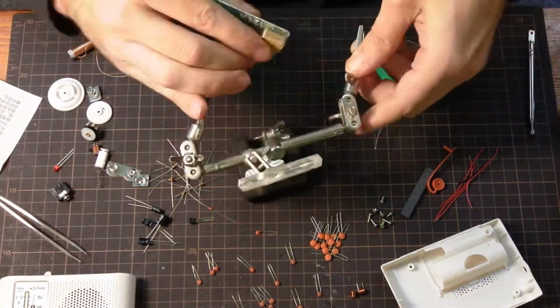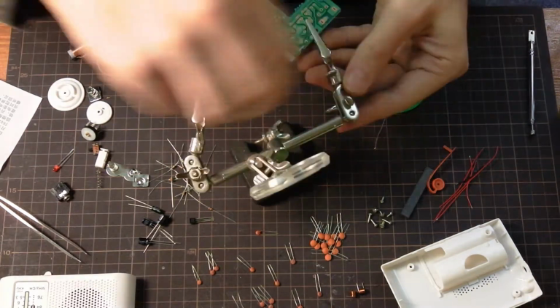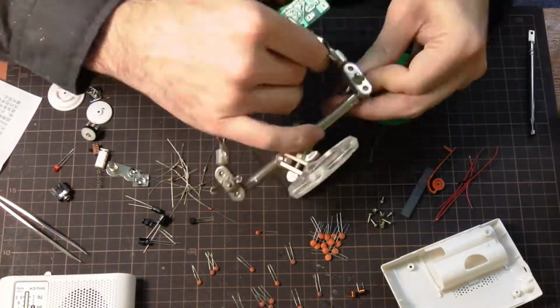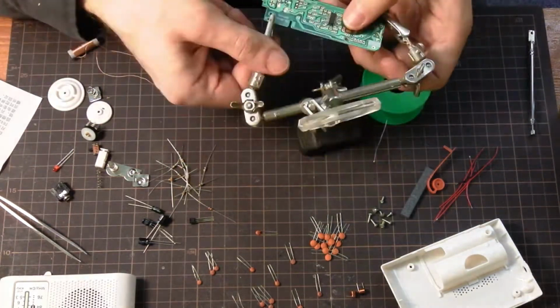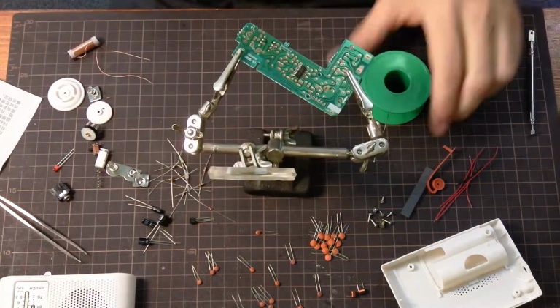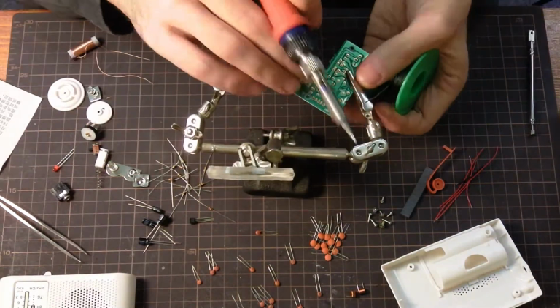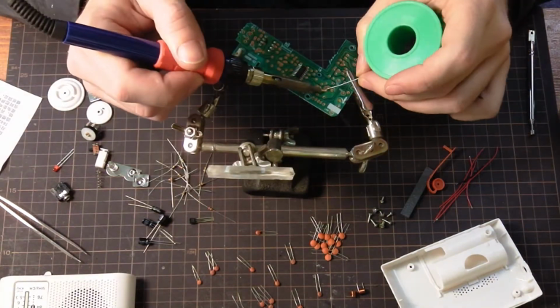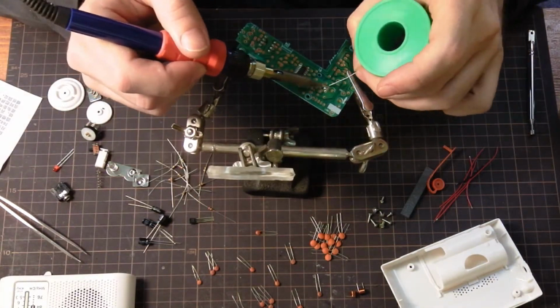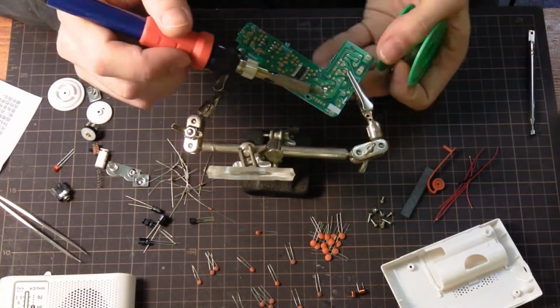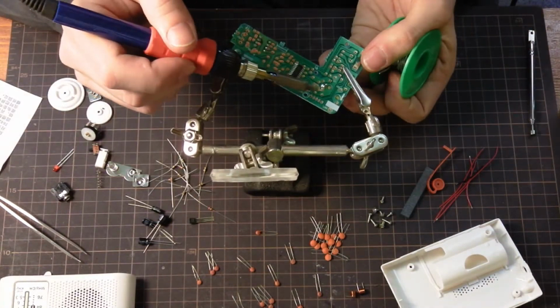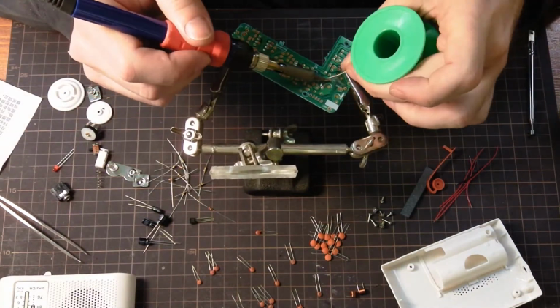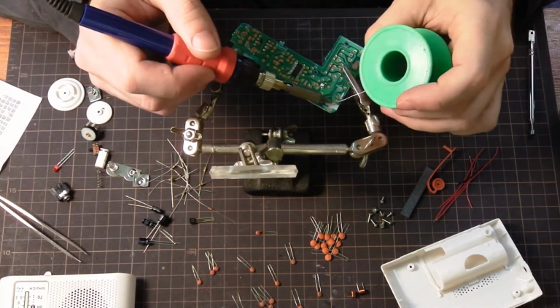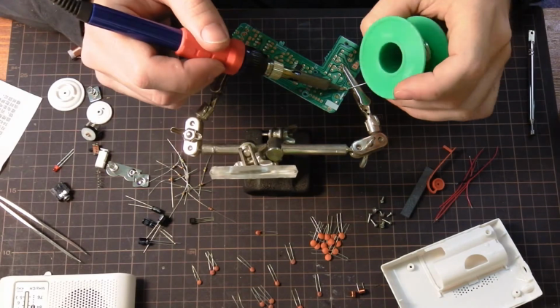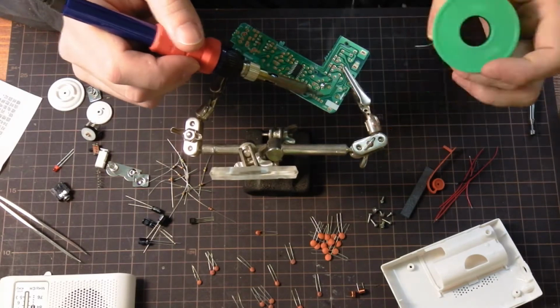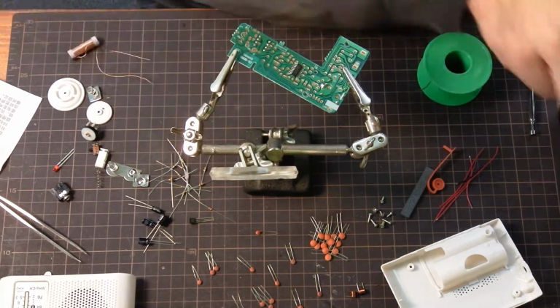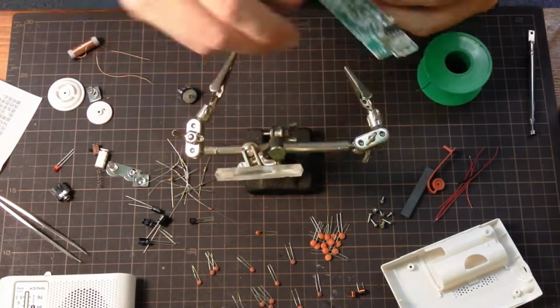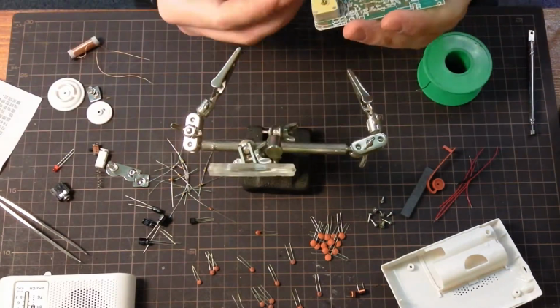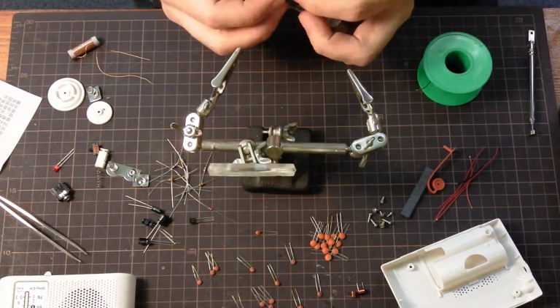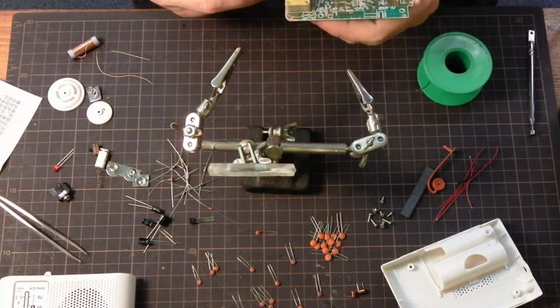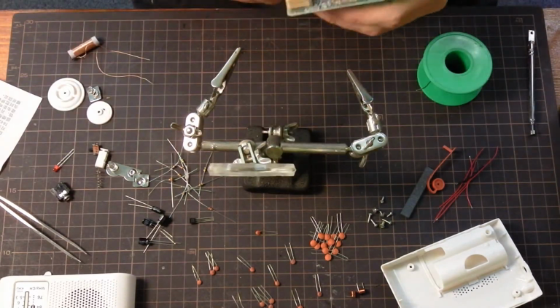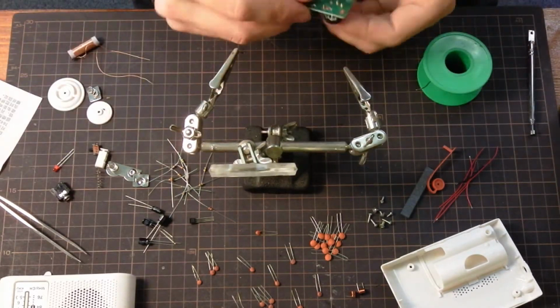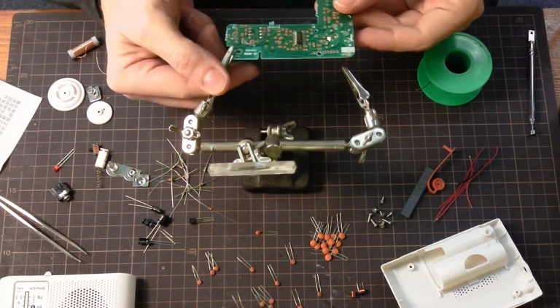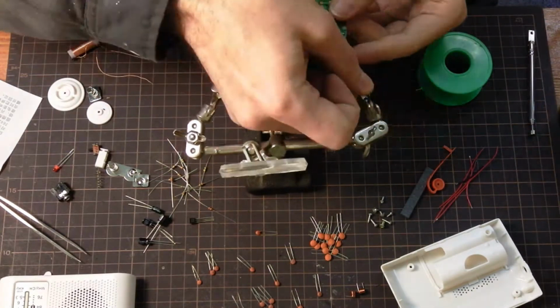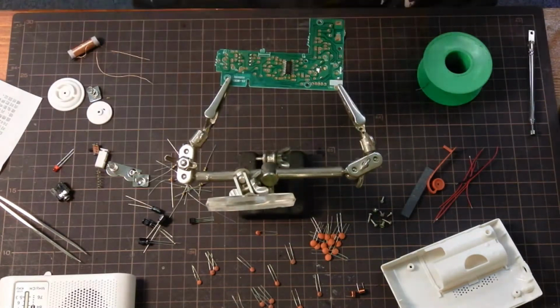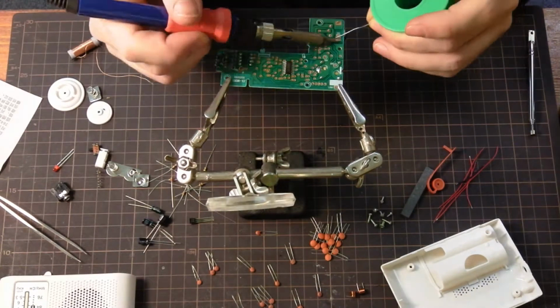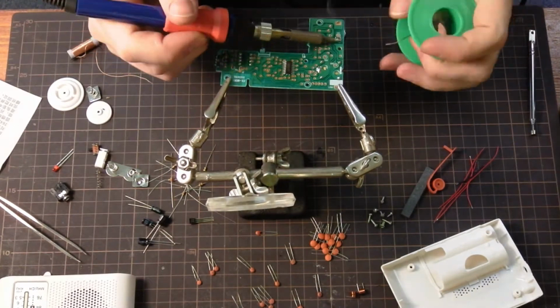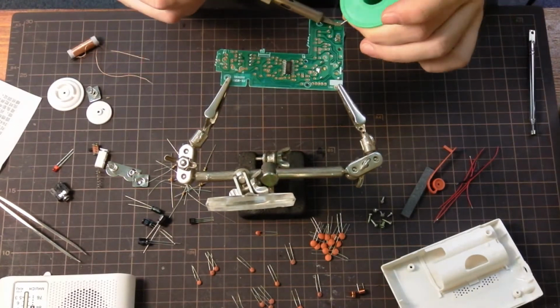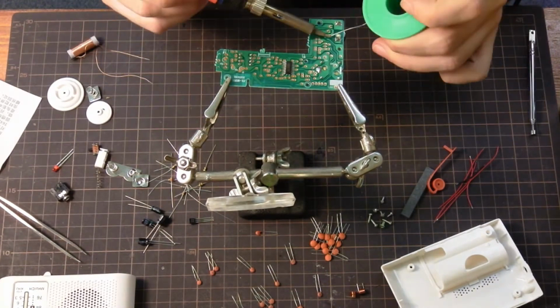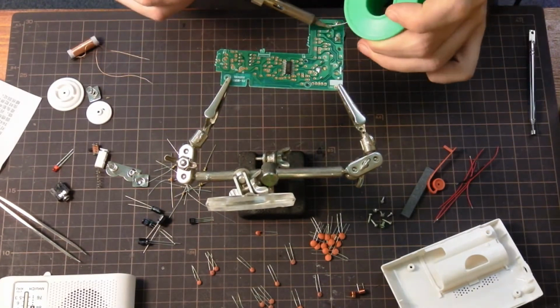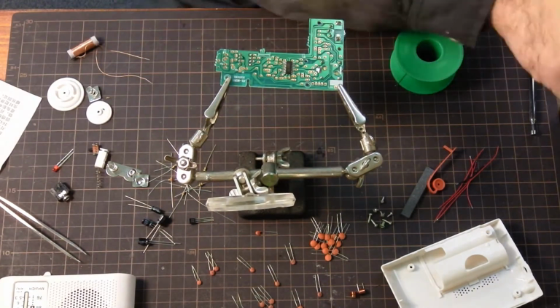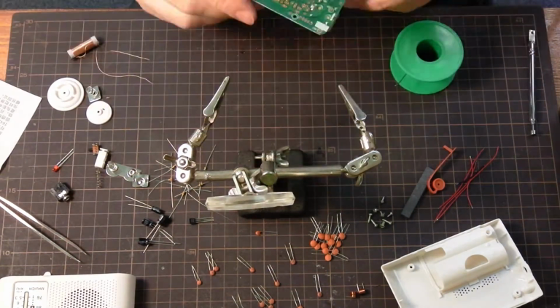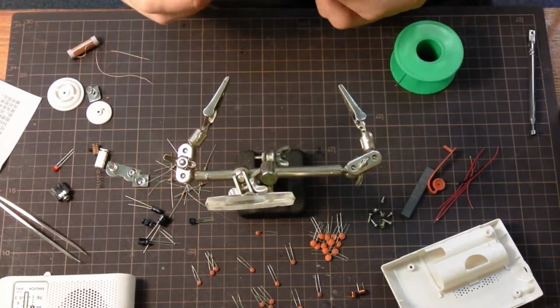Now we're connecting up the variable capacitor, and that will allow us to tune AM radio.